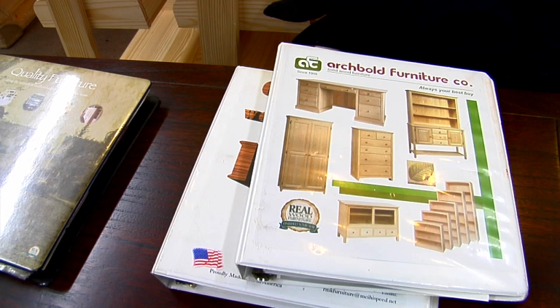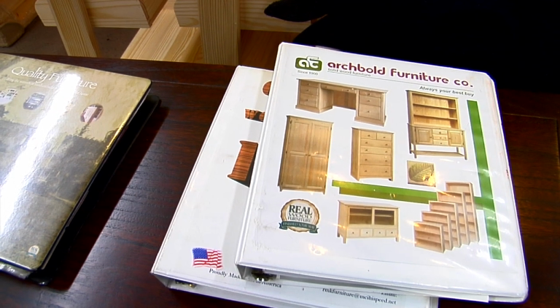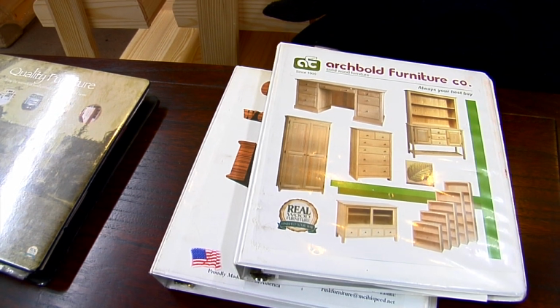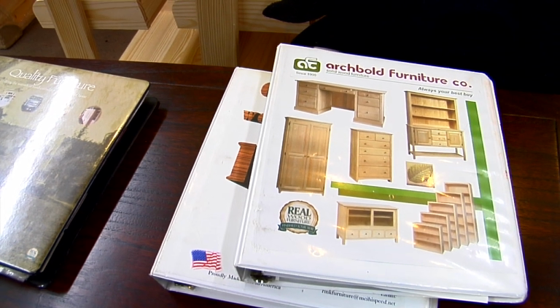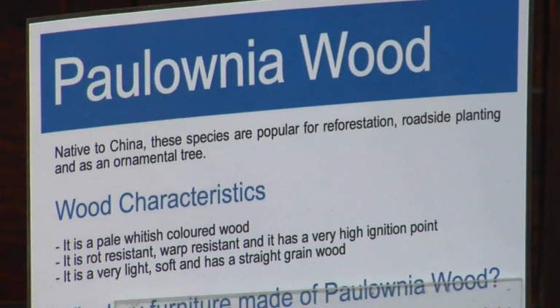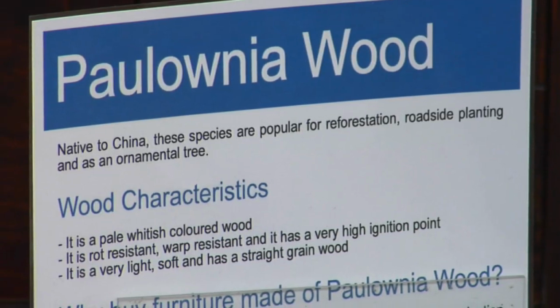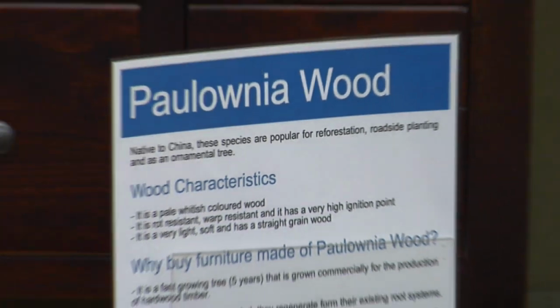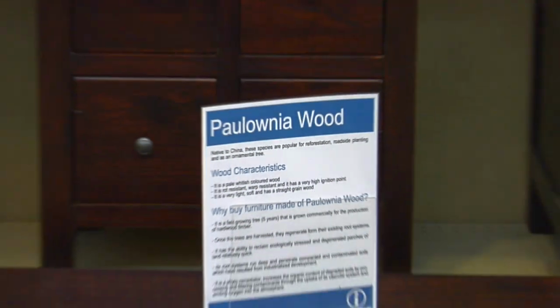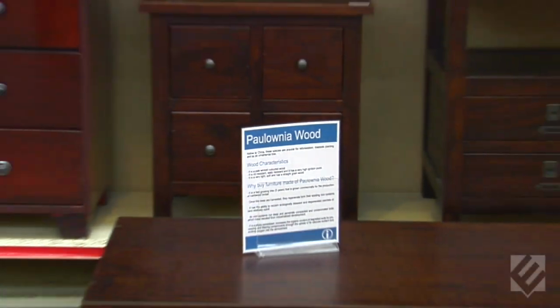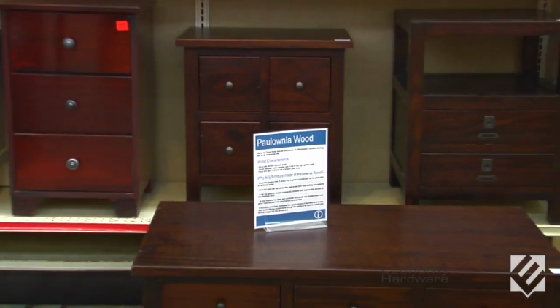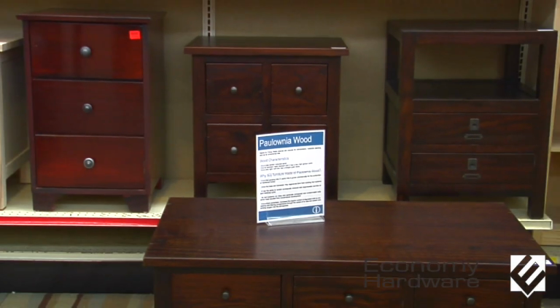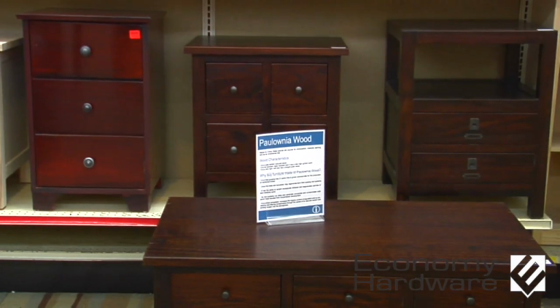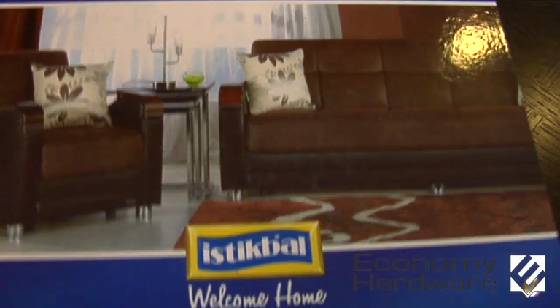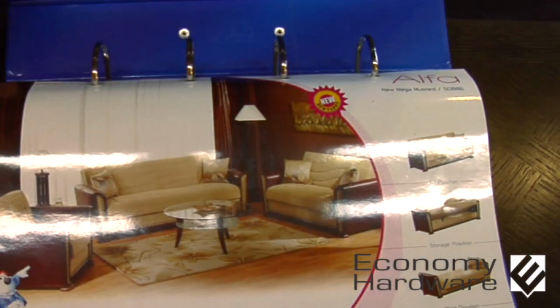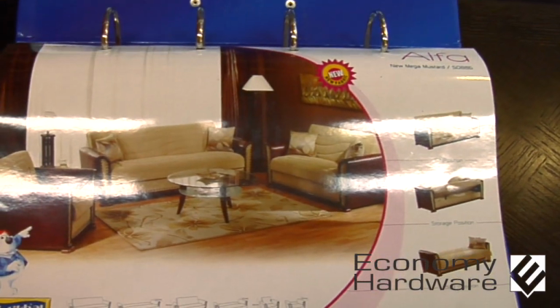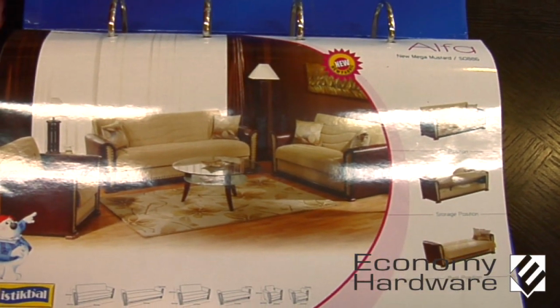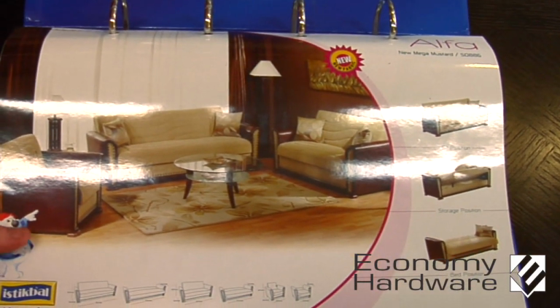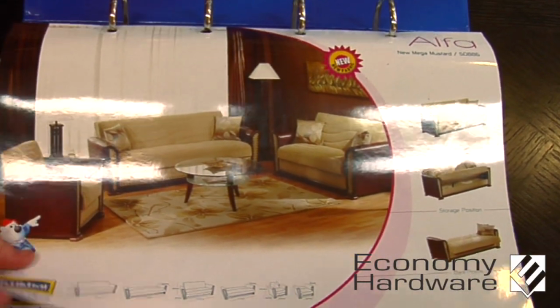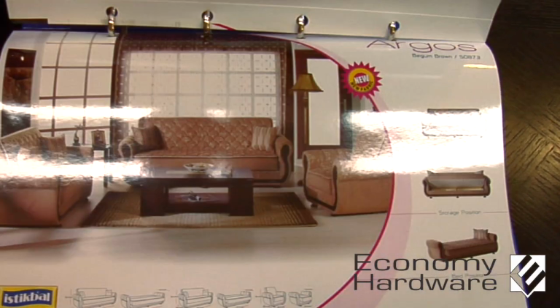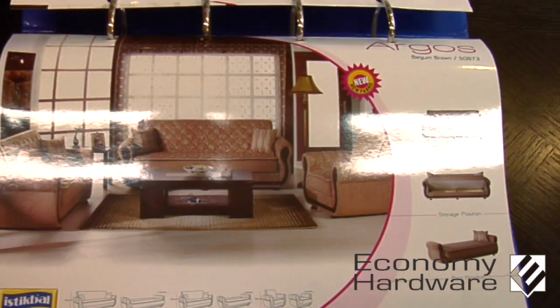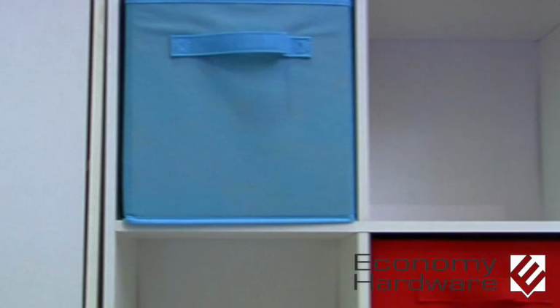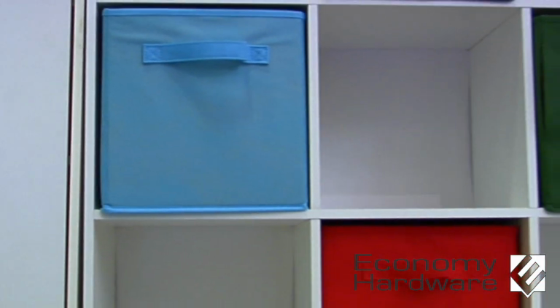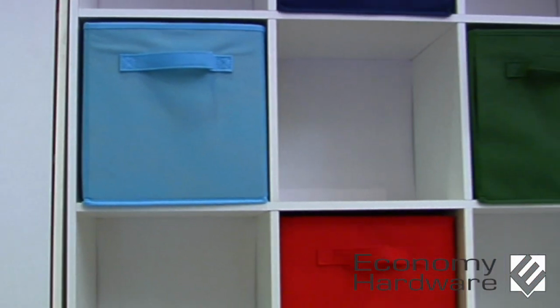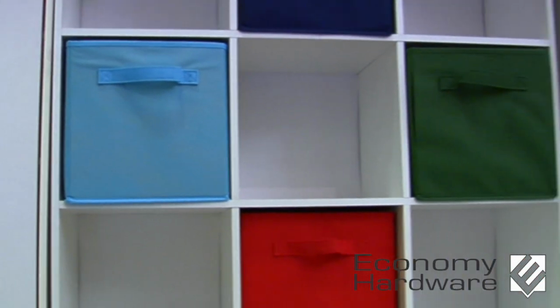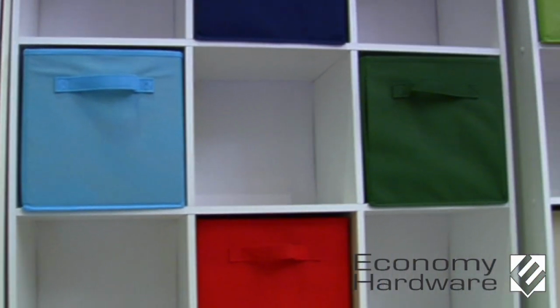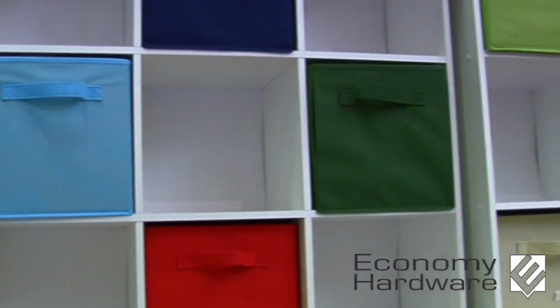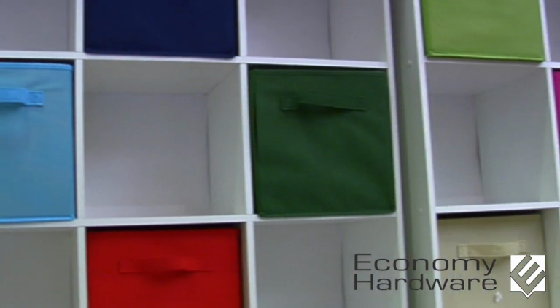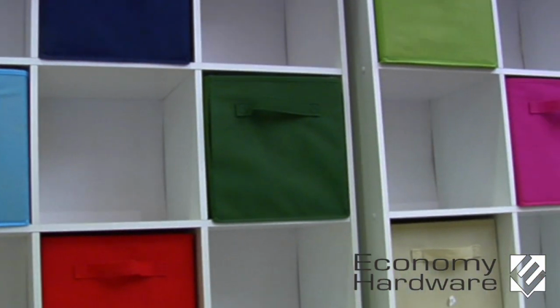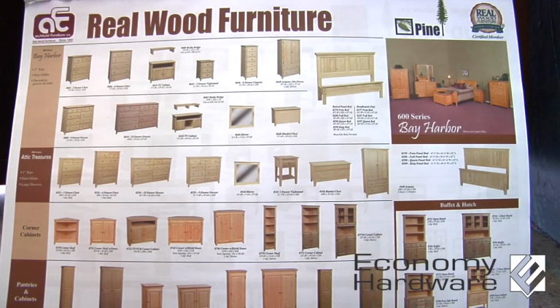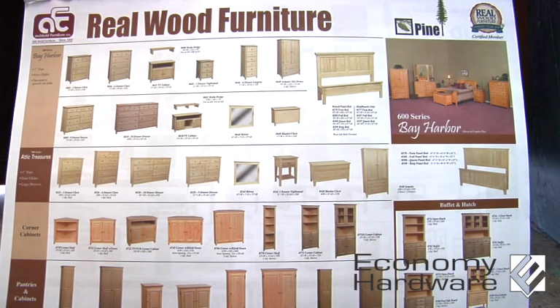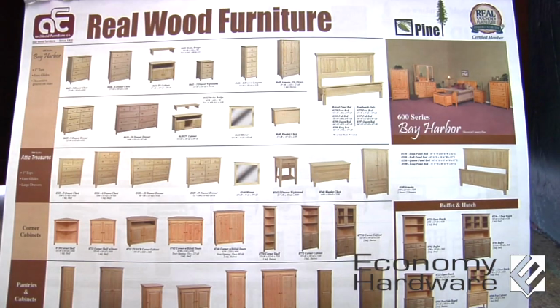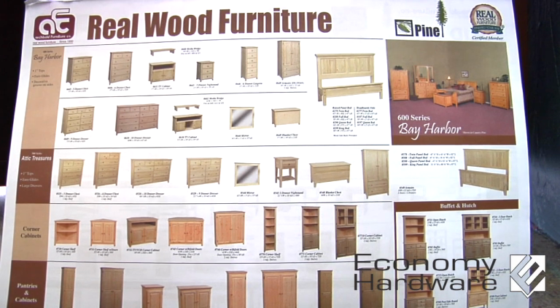A lot of people don't know that when shopping for furniture, the very first thing you should ask yourself is: how long do I want this to last? If you're looking to bypass the particle board and pick up something that will be around for years to come, solid wood furniture is your answer.